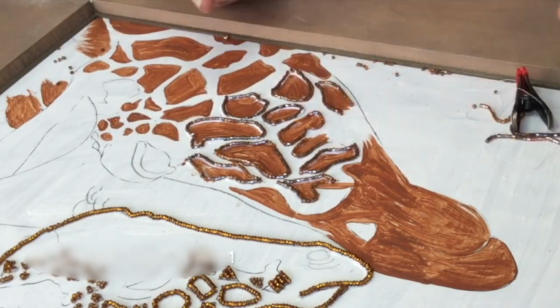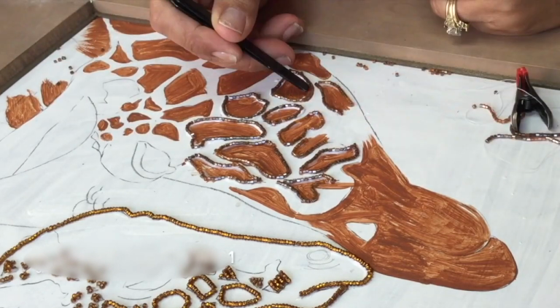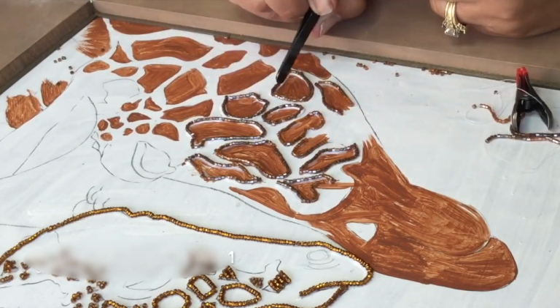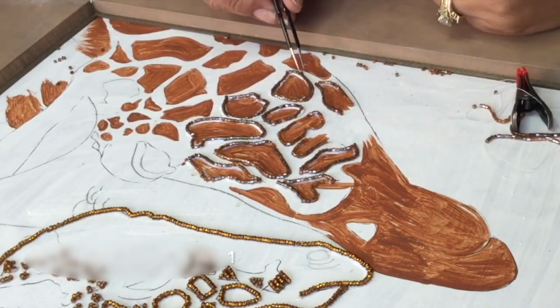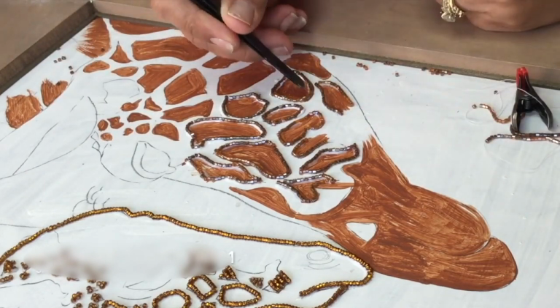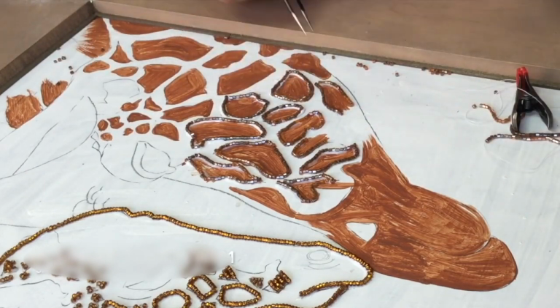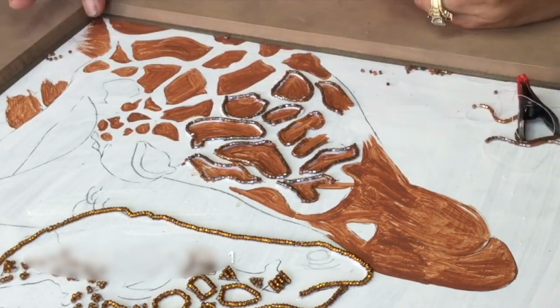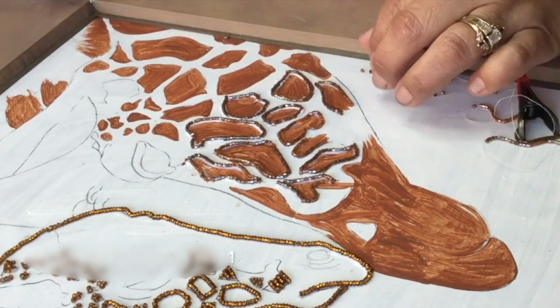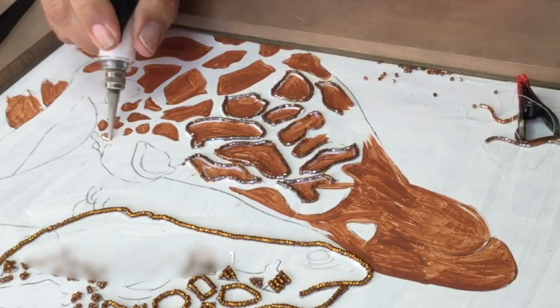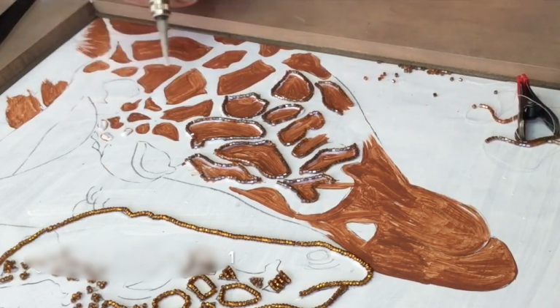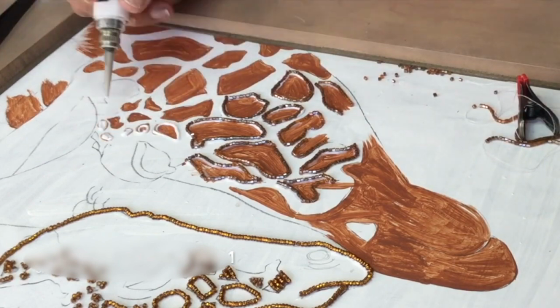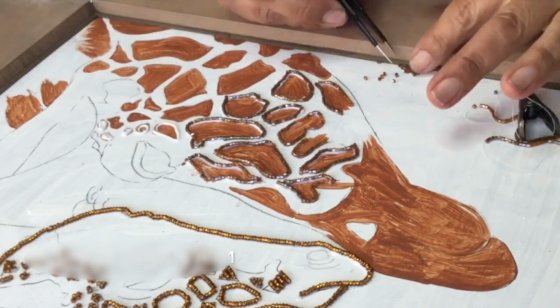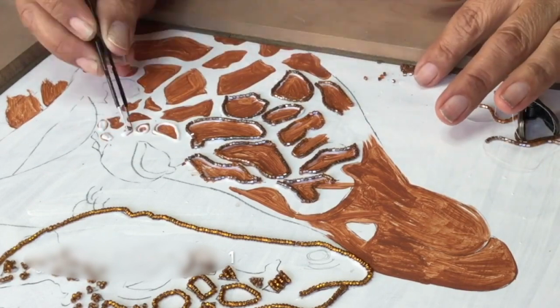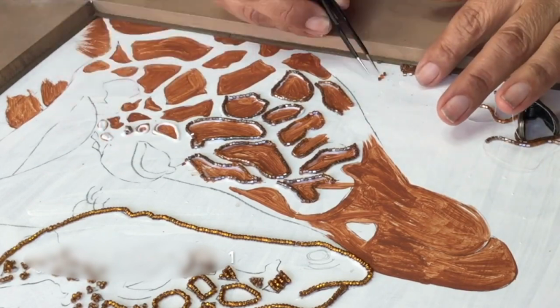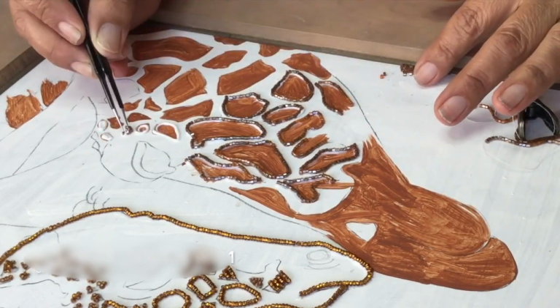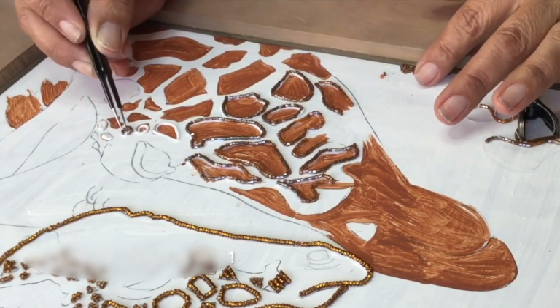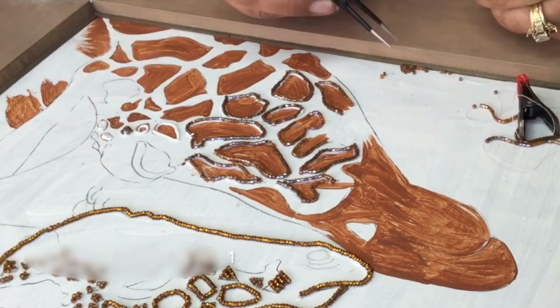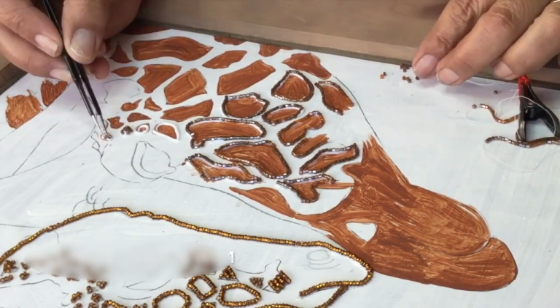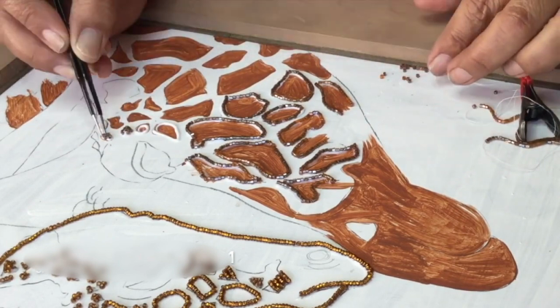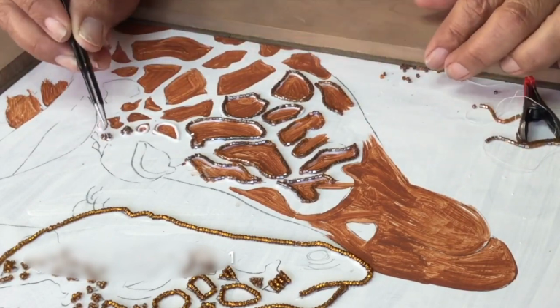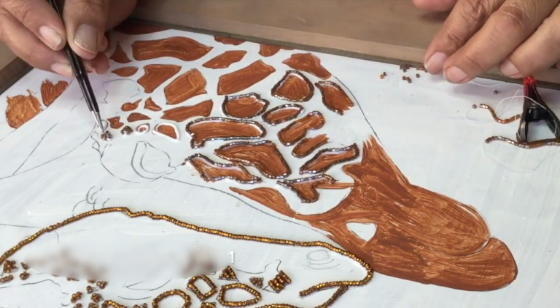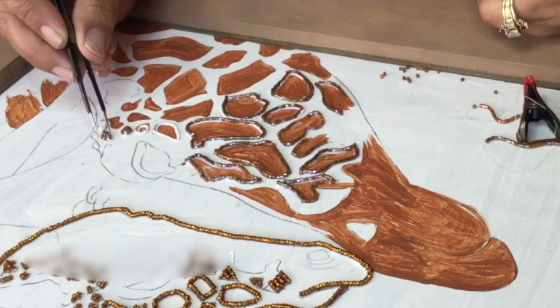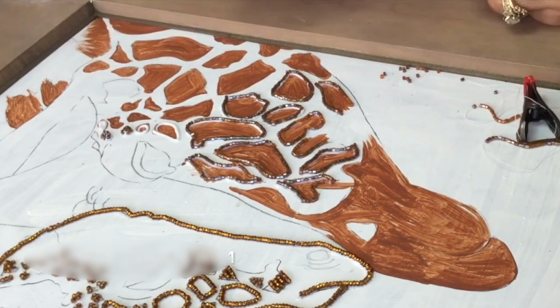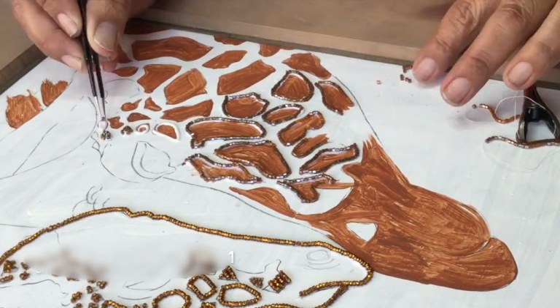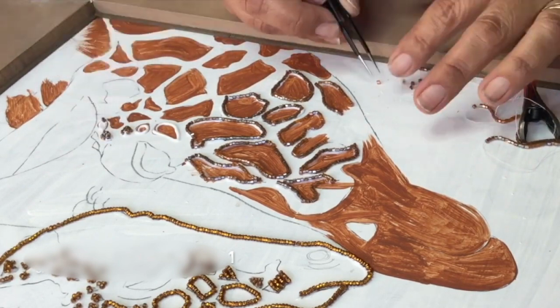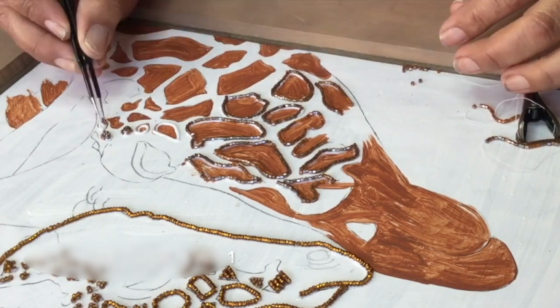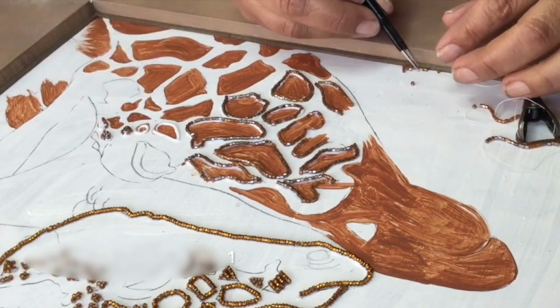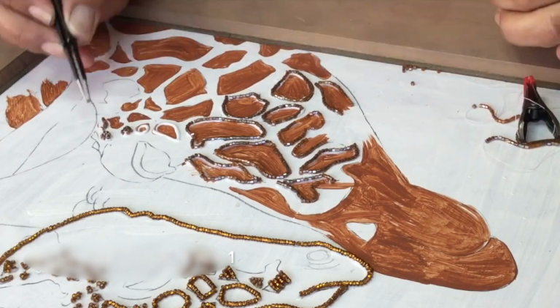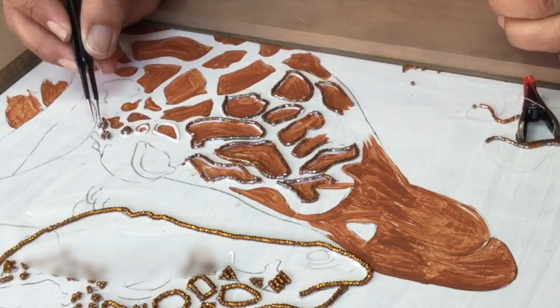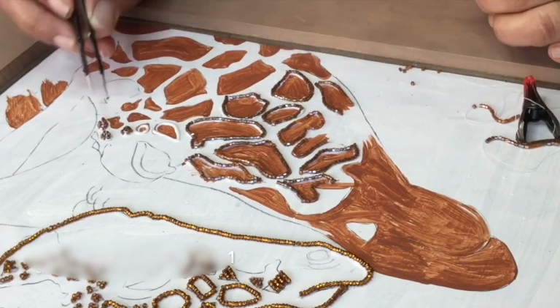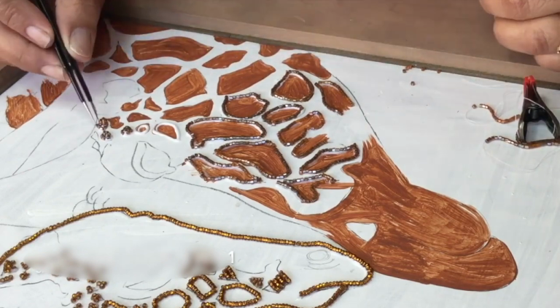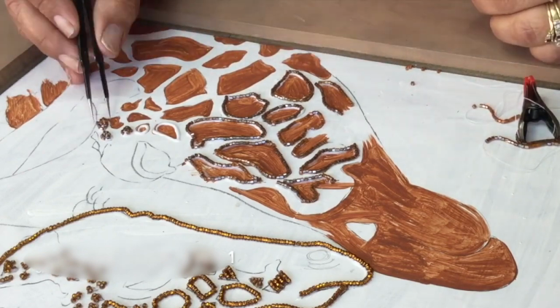This process takes quite a while laying all the lines down, but once you do lay the lines down it's easier in the future to just fill them in.